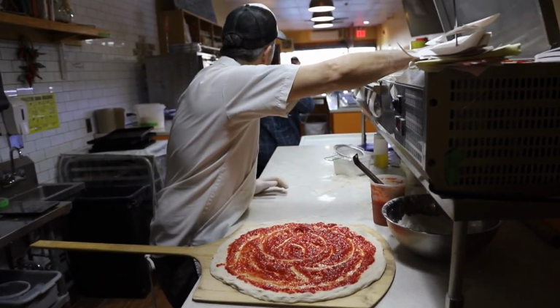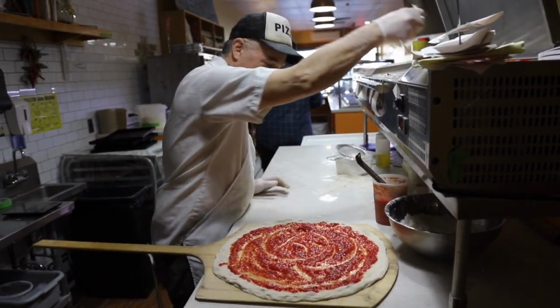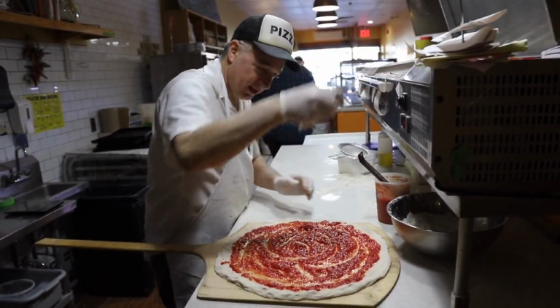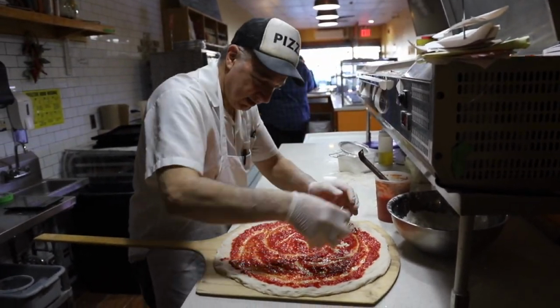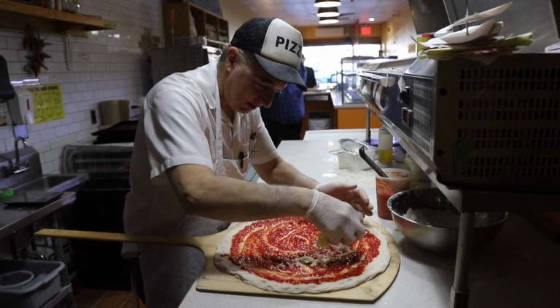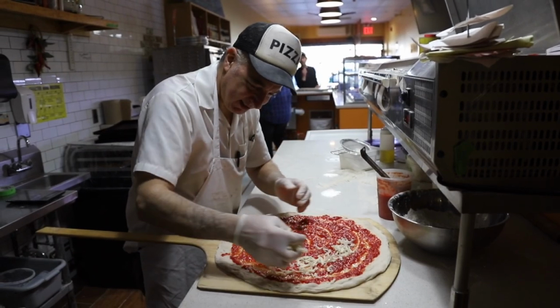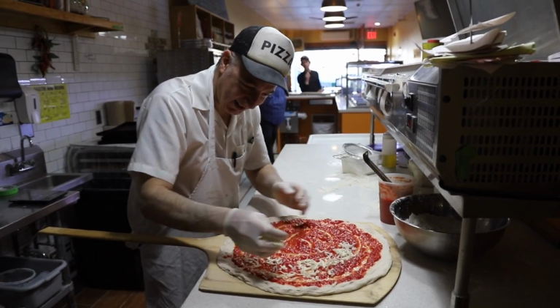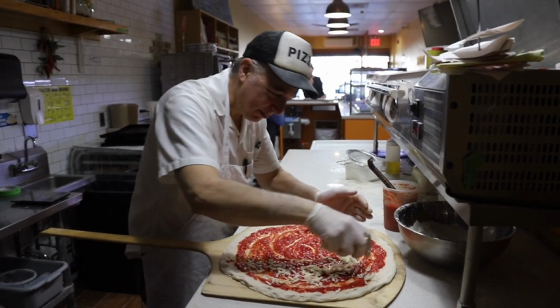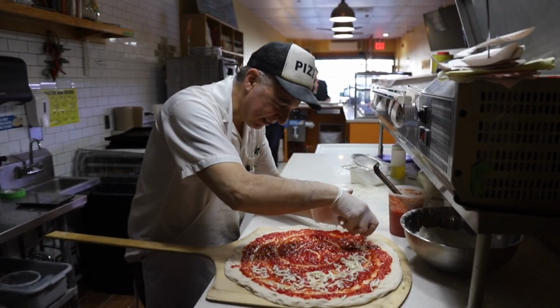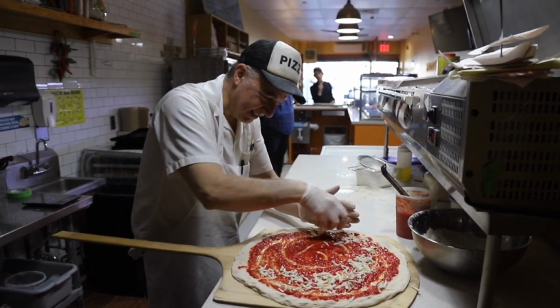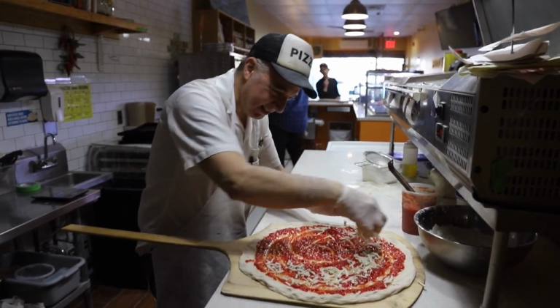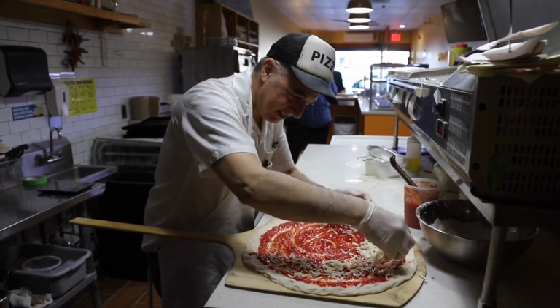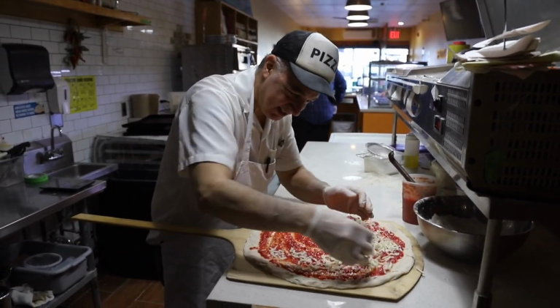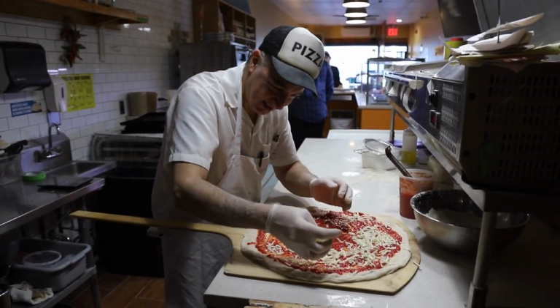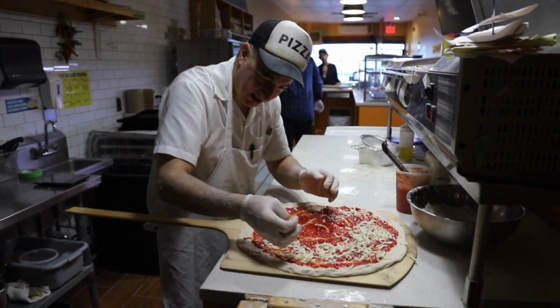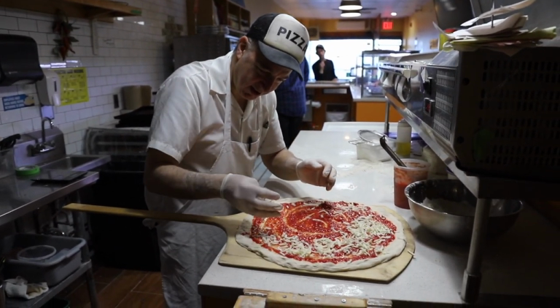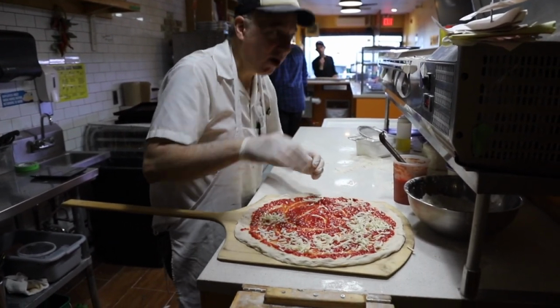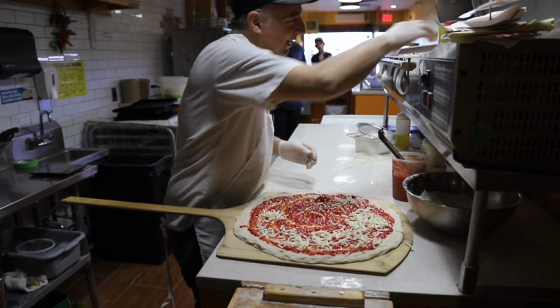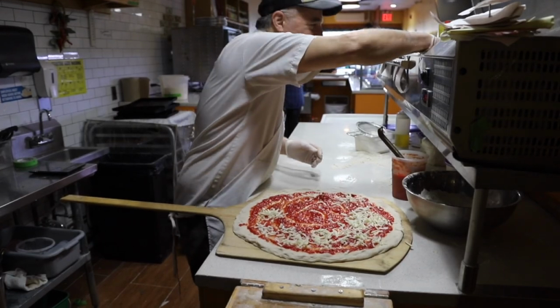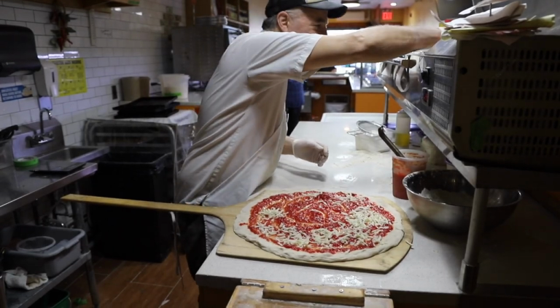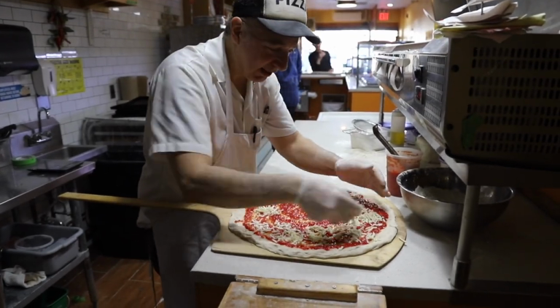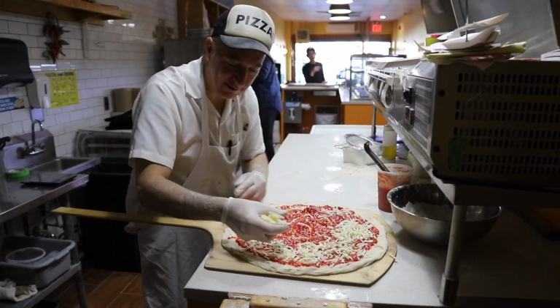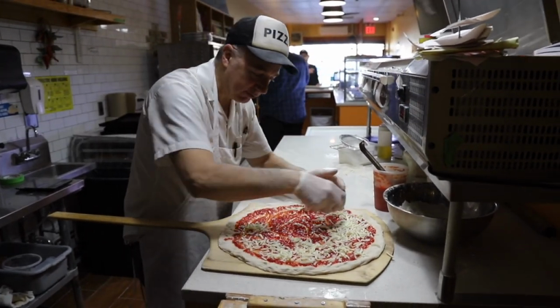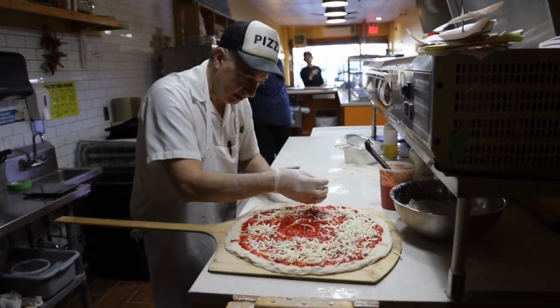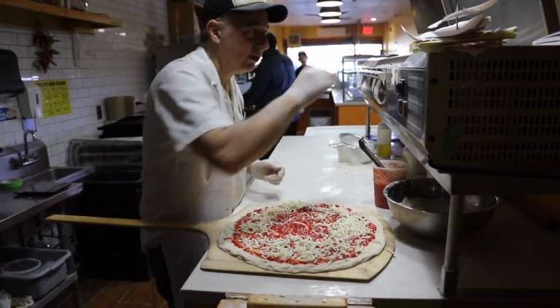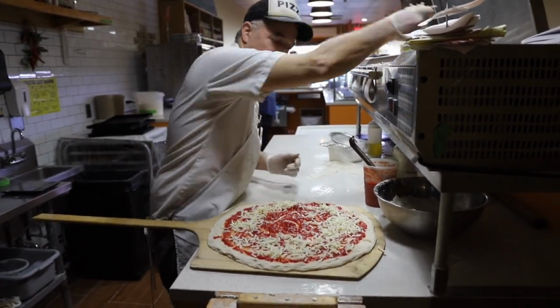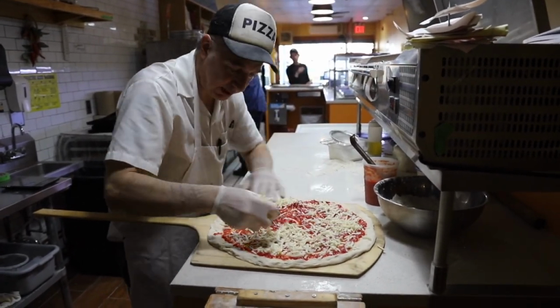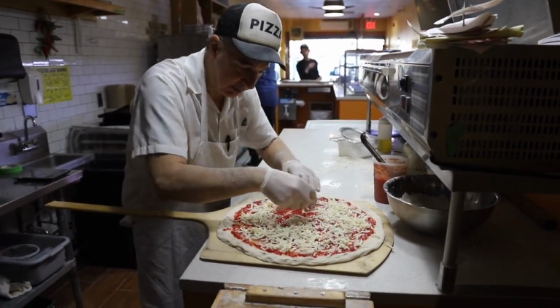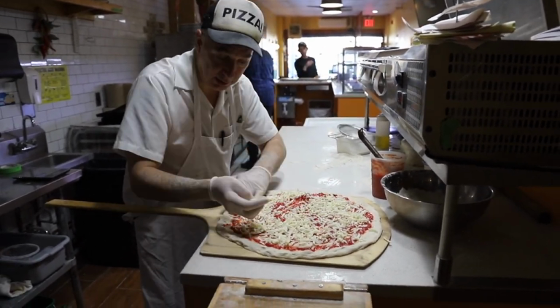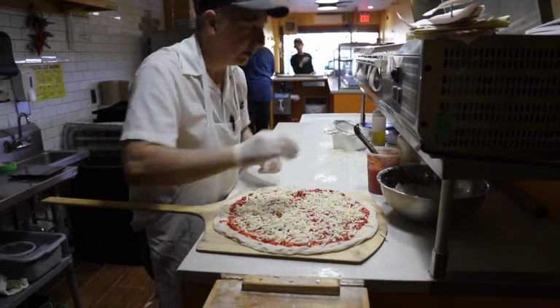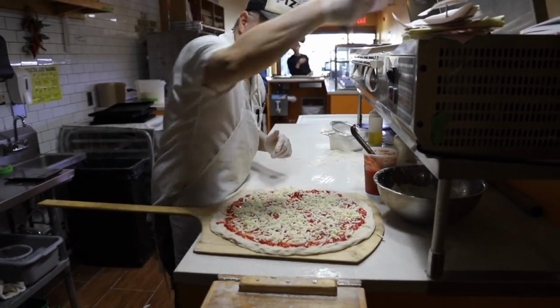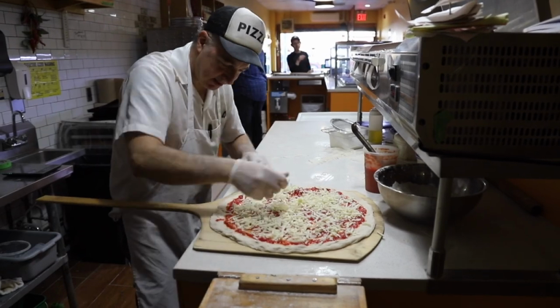Dave uses Alta Kachina tomatoes for the sauce and Grande whole milk low moisture mozzarella, in addition to the starter that he's been nourishing for over 7 years and ferments for 72 hours.